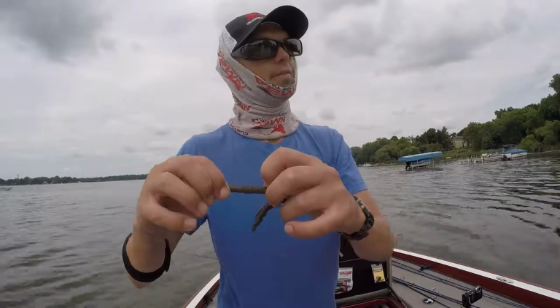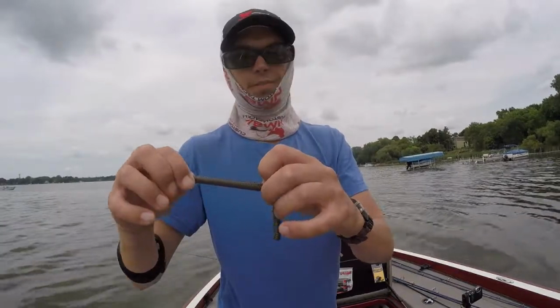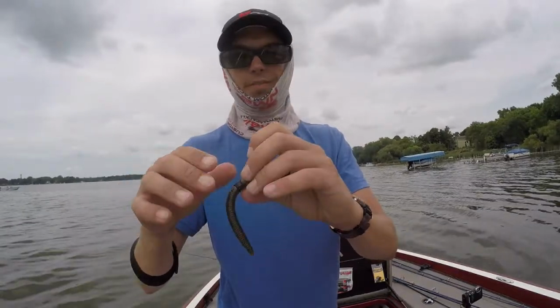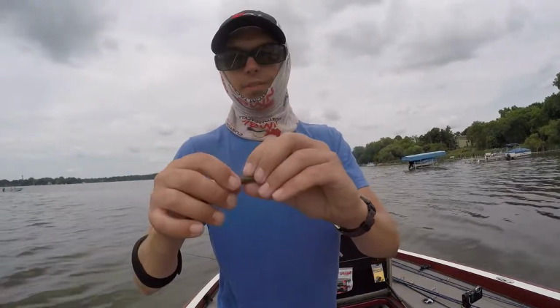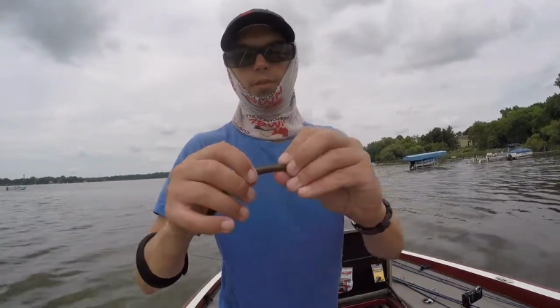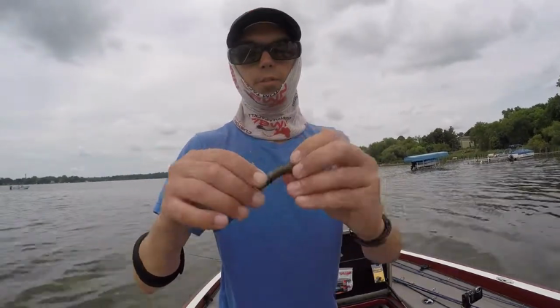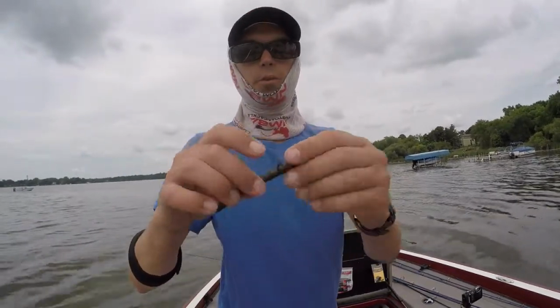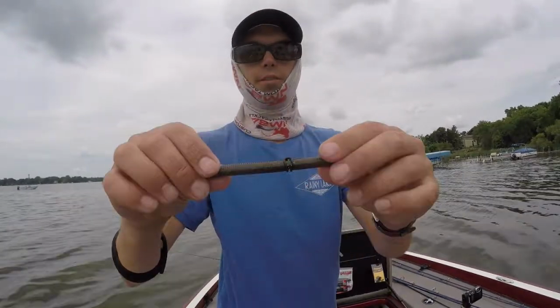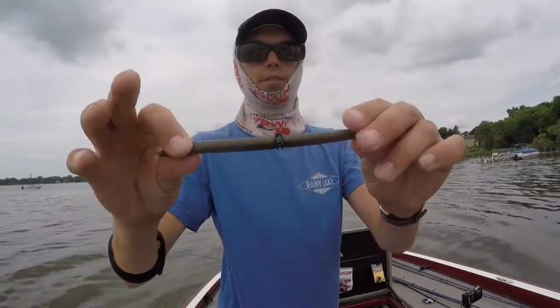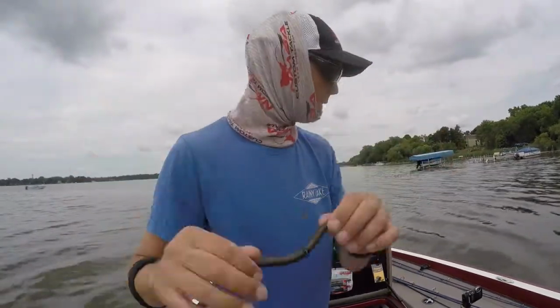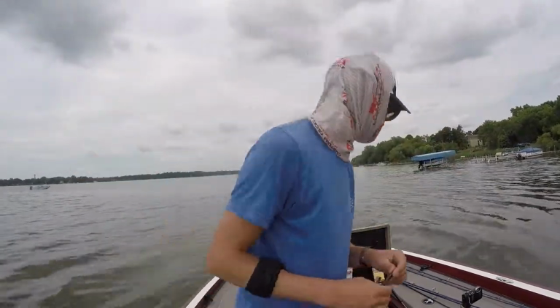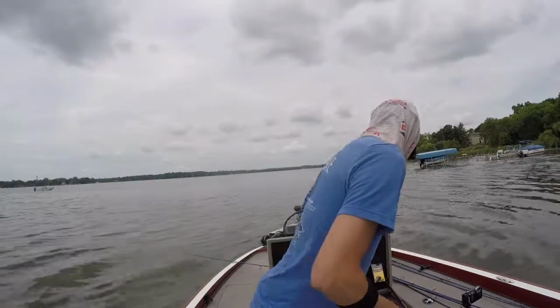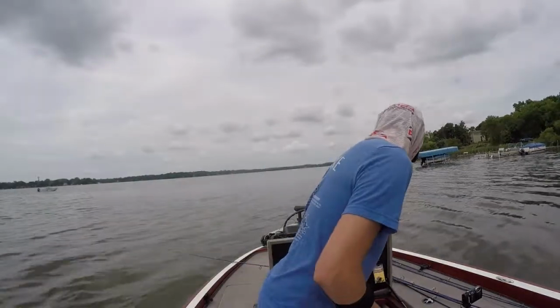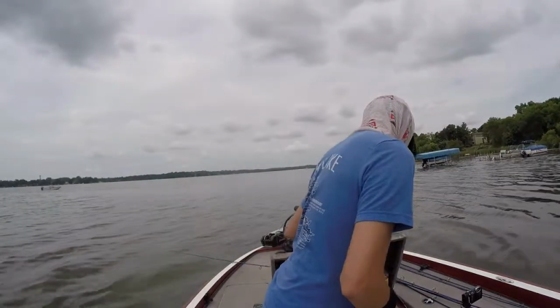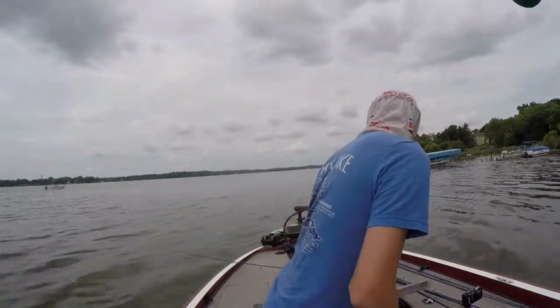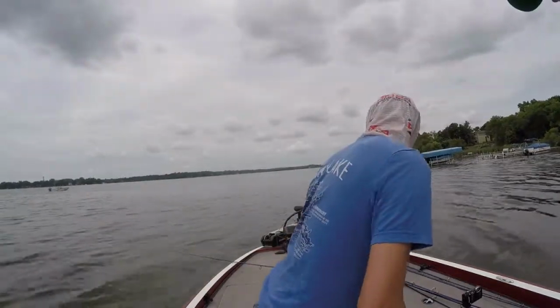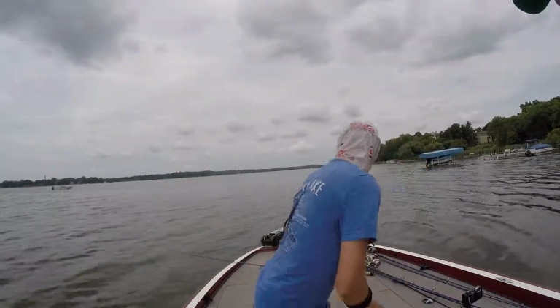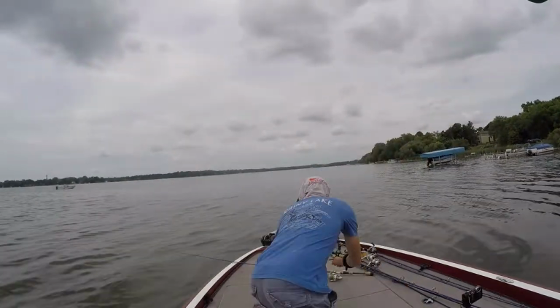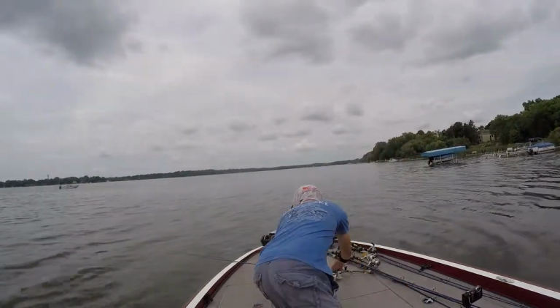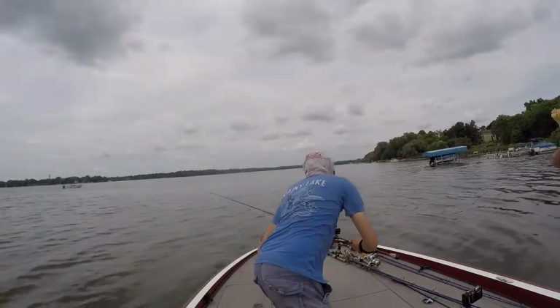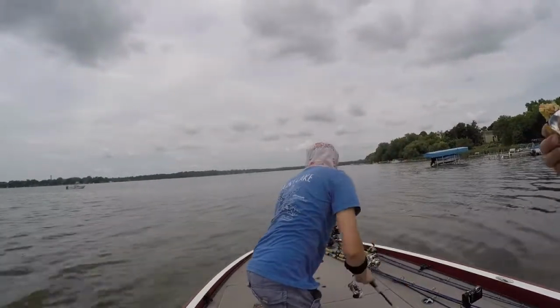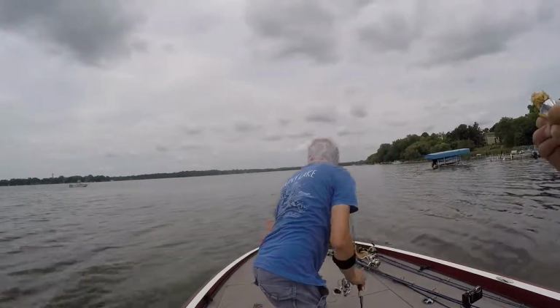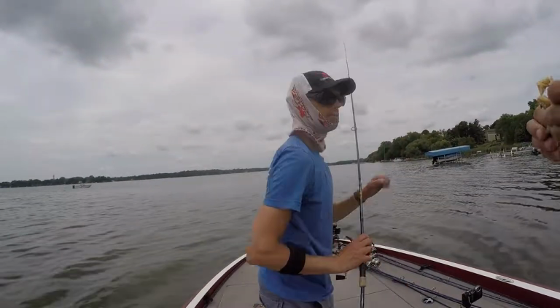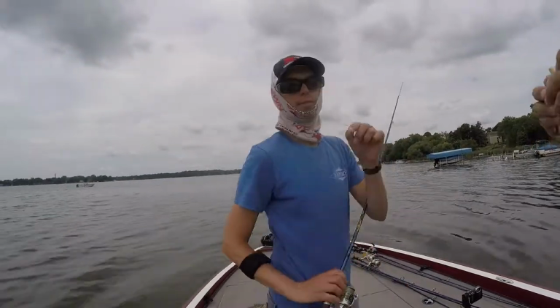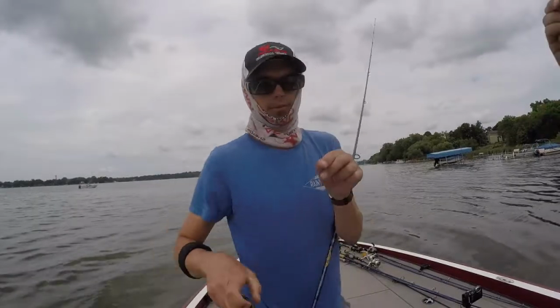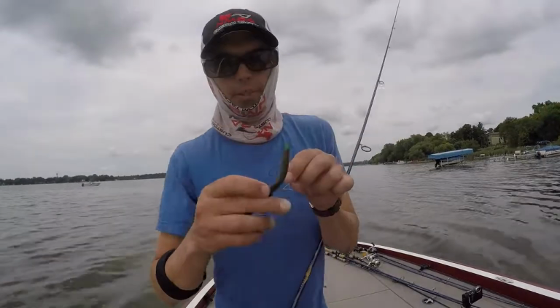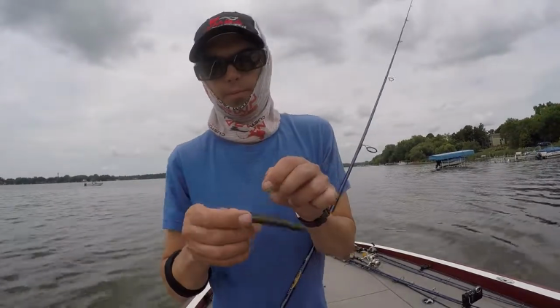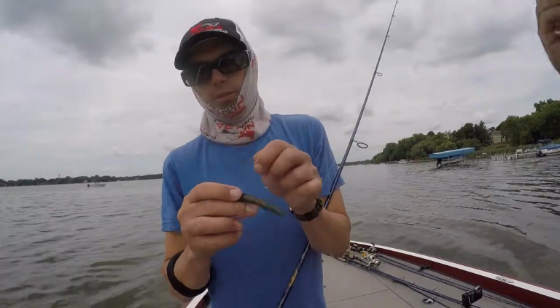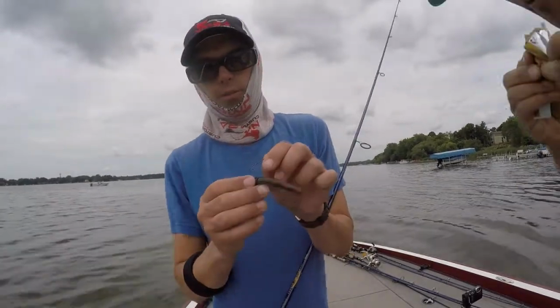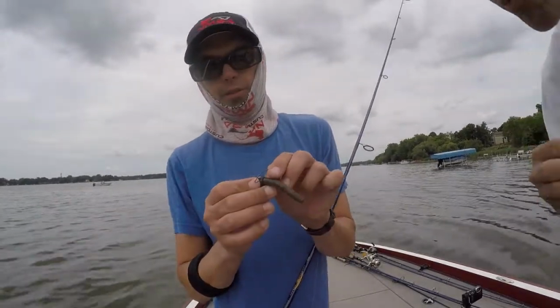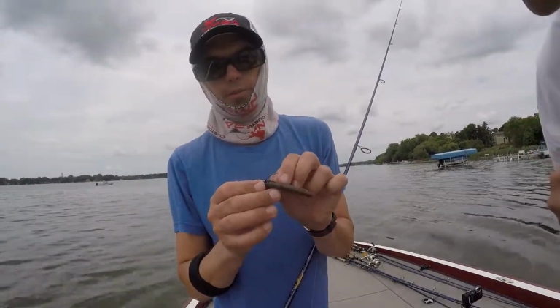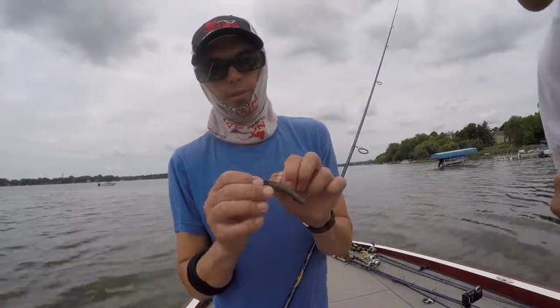And then you just hook through the top? Yep, so it's wacky. Things will bump. So rather than hooking into that position? Yep. And you can just go right through there and it keeps it together.